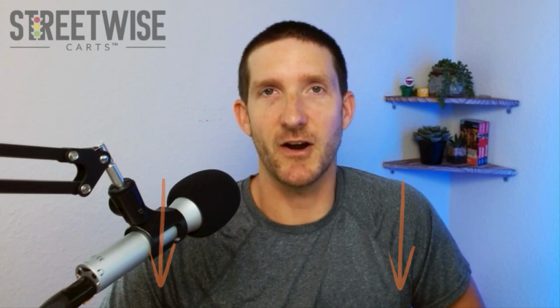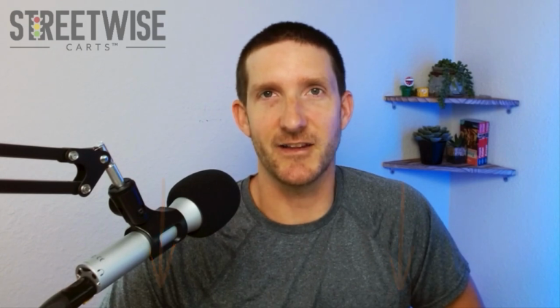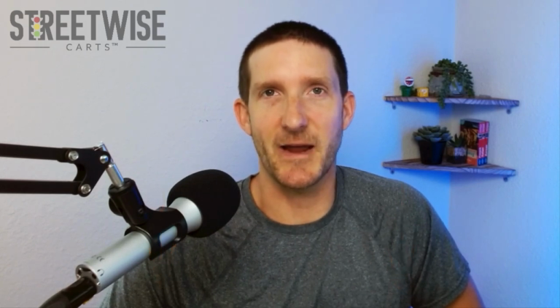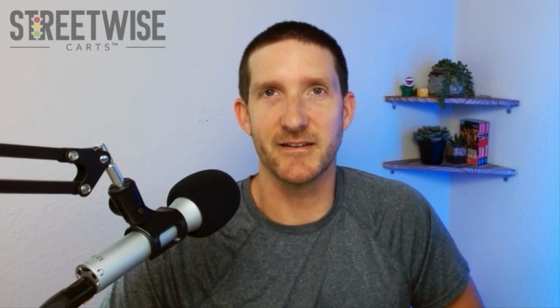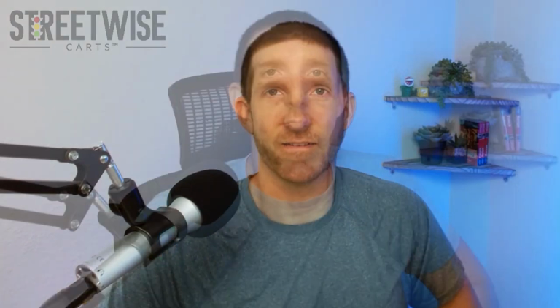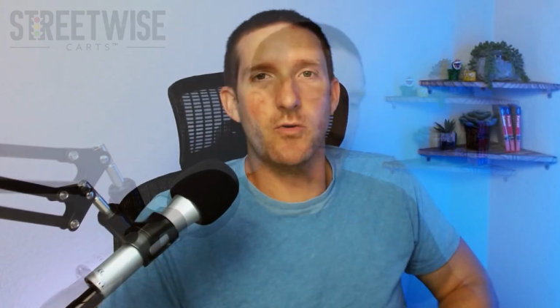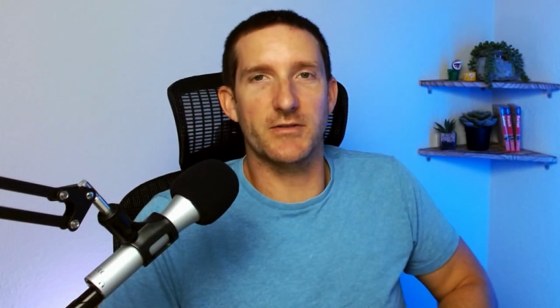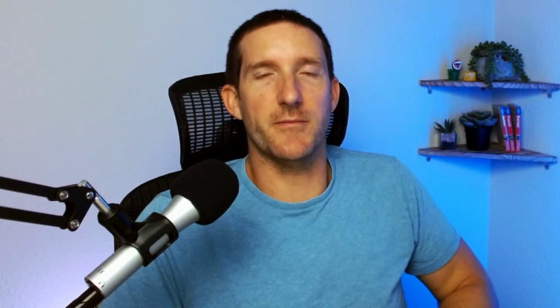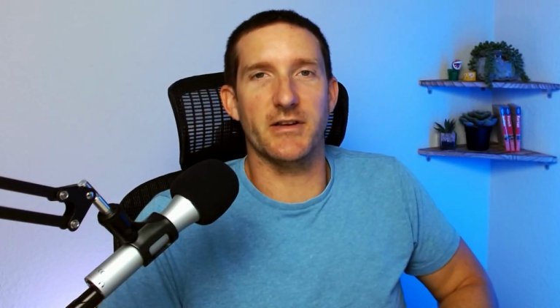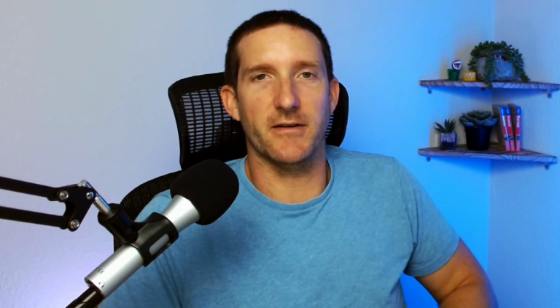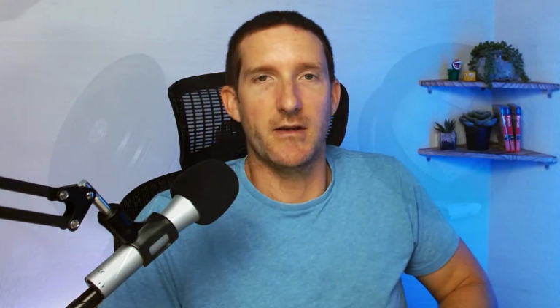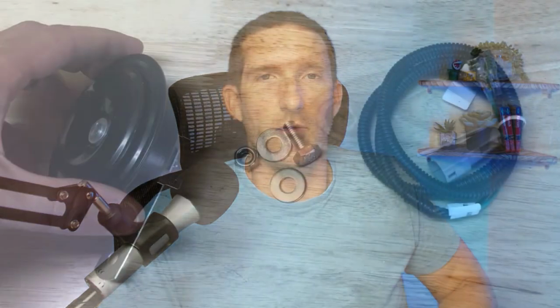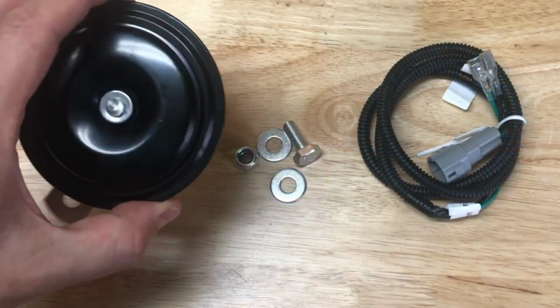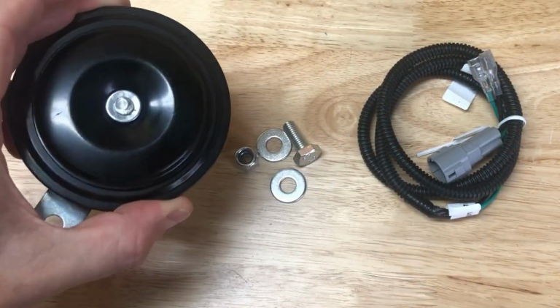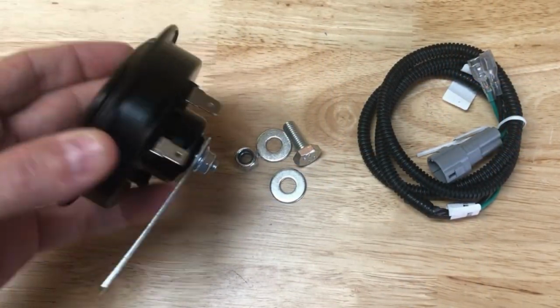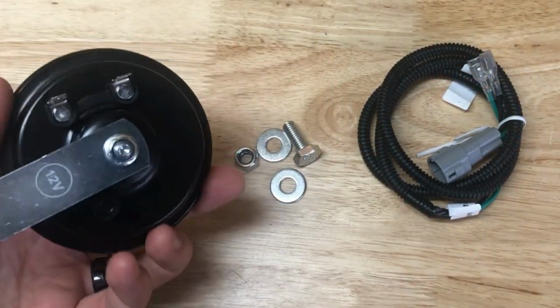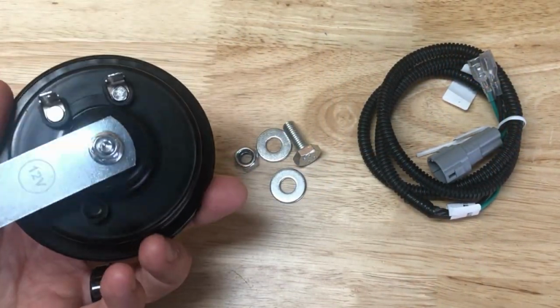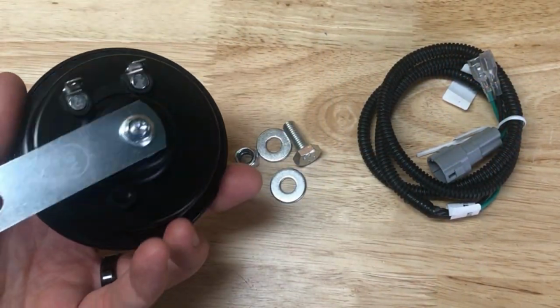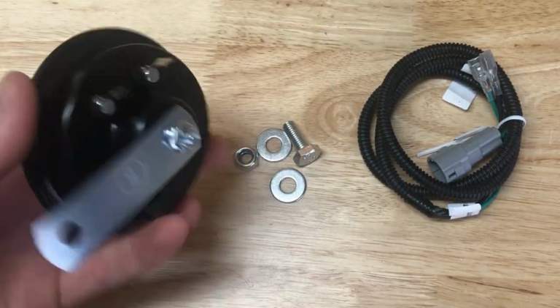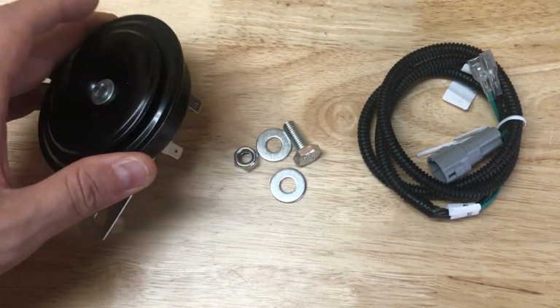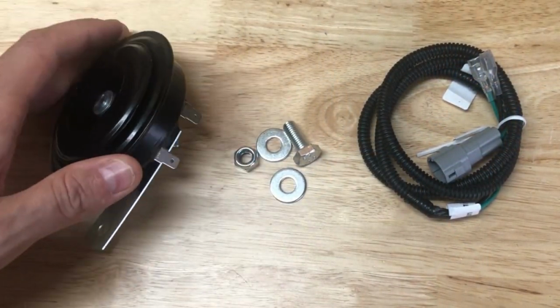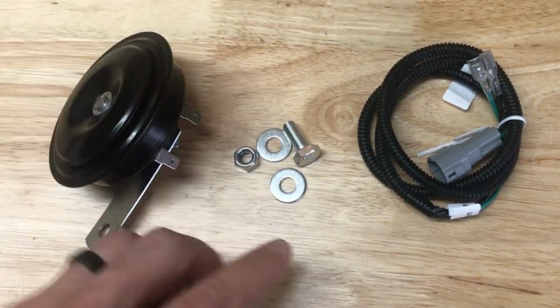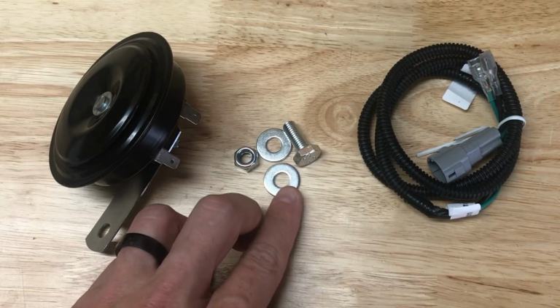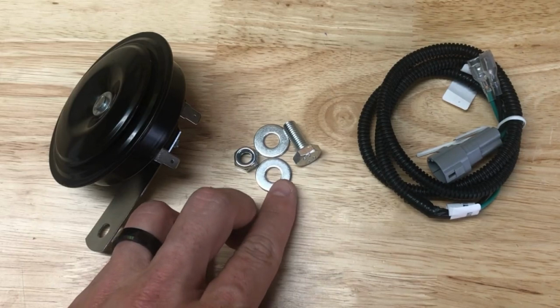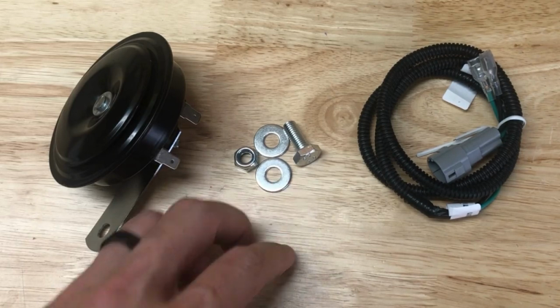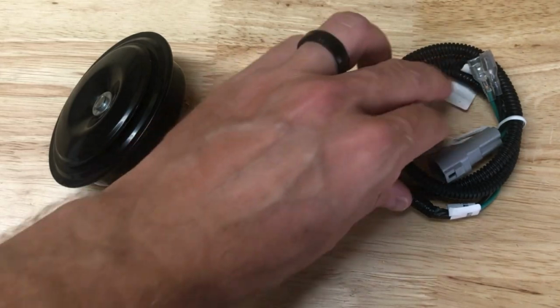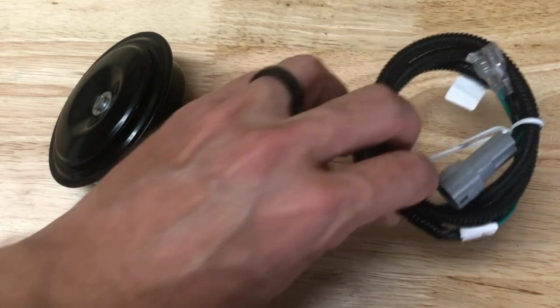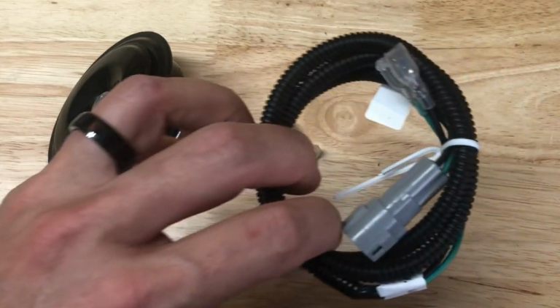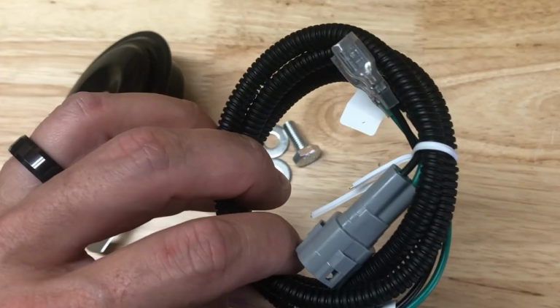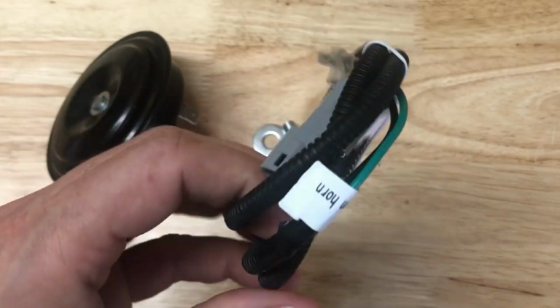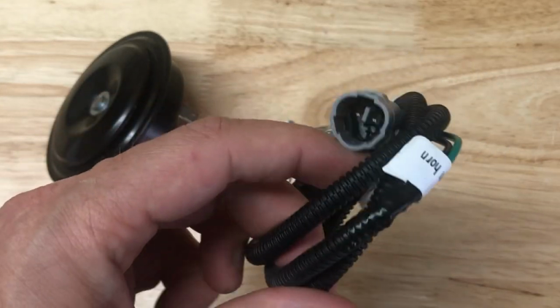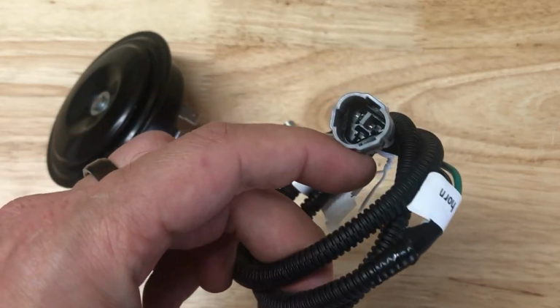Alright, let's jump back in. Here's the horn that was included in my street legal kit. We have the horn itself with two spade connections, the hardware including a locking nut, two washers, and a bolt, and a wire harness adapter.